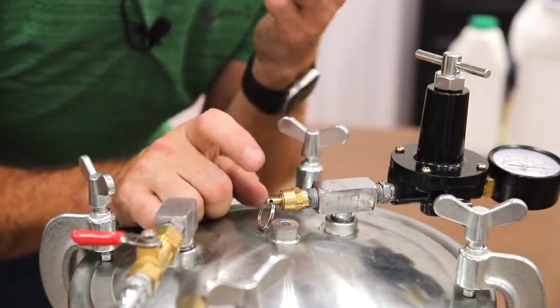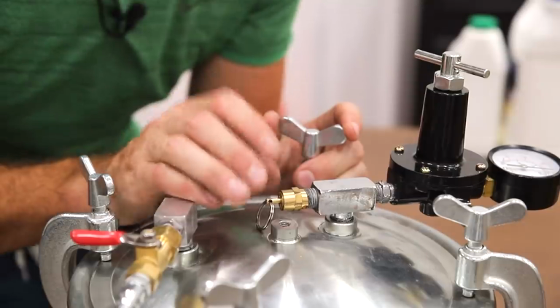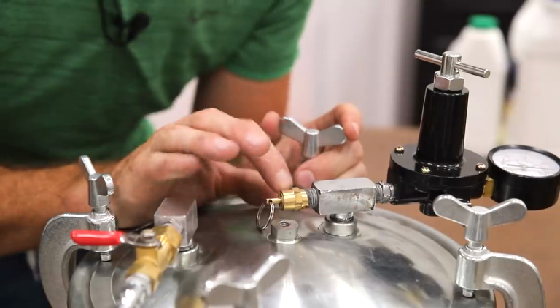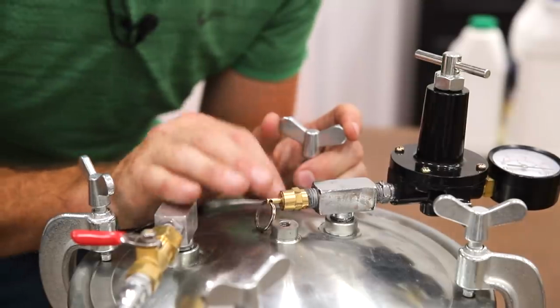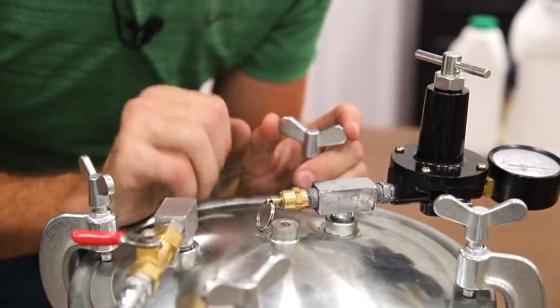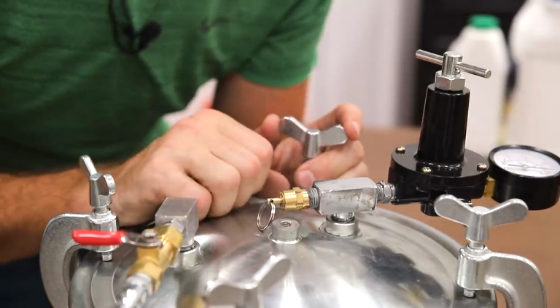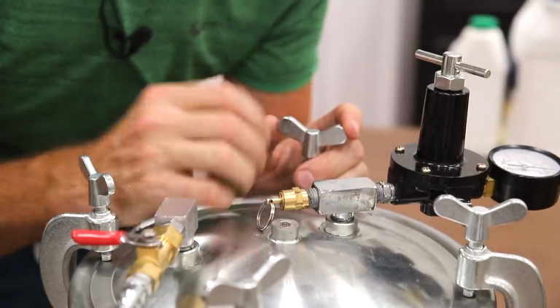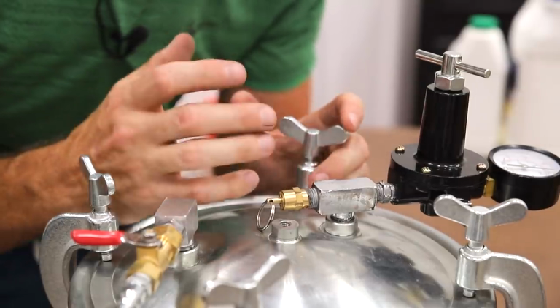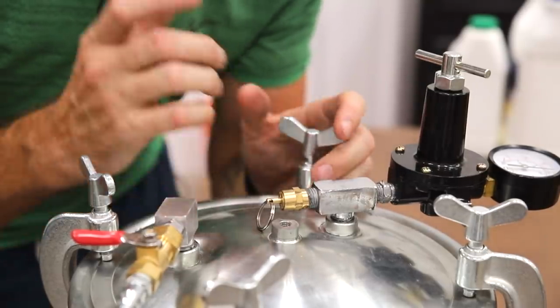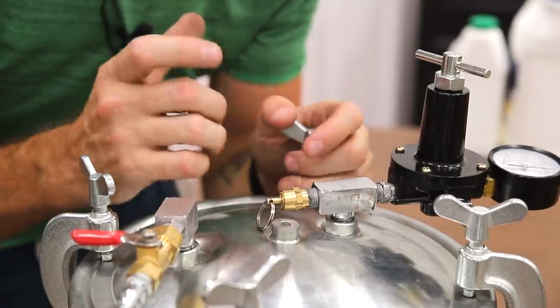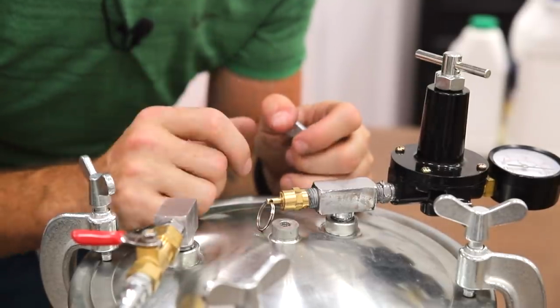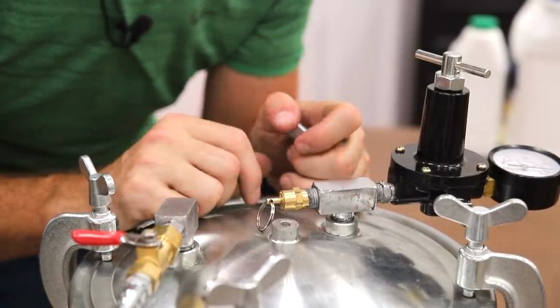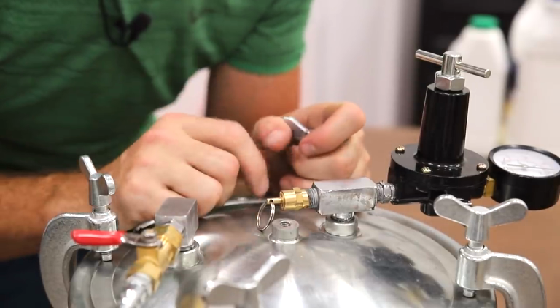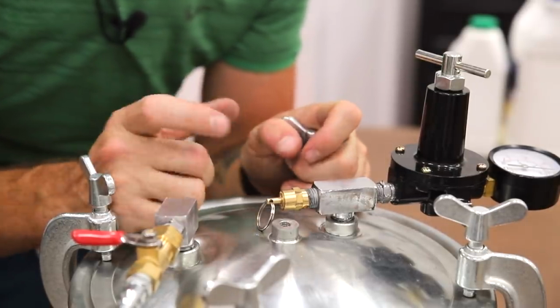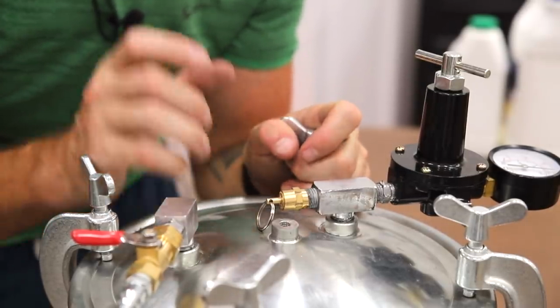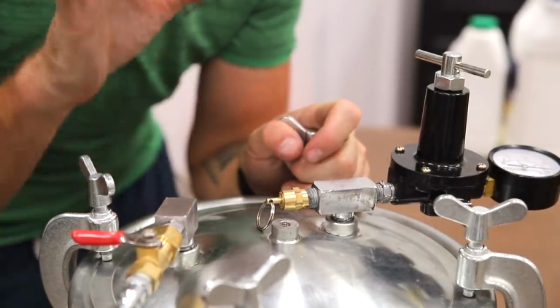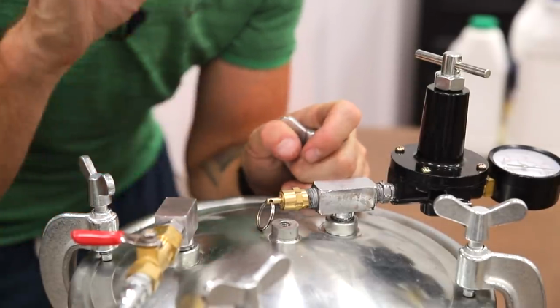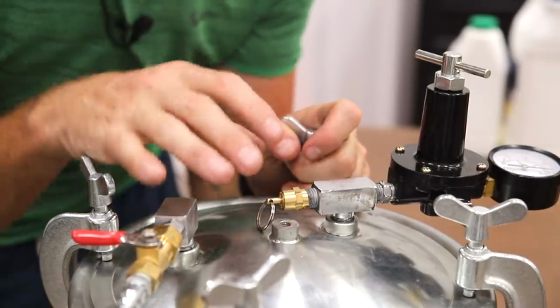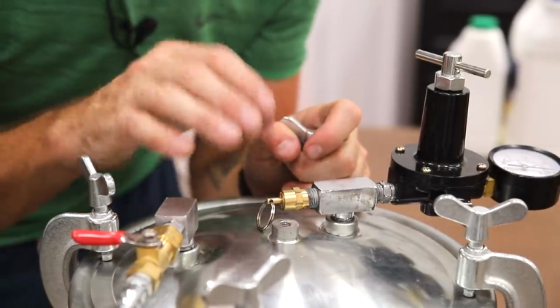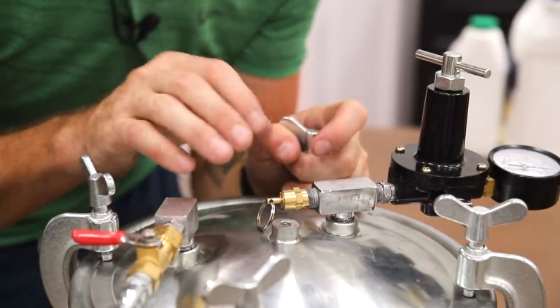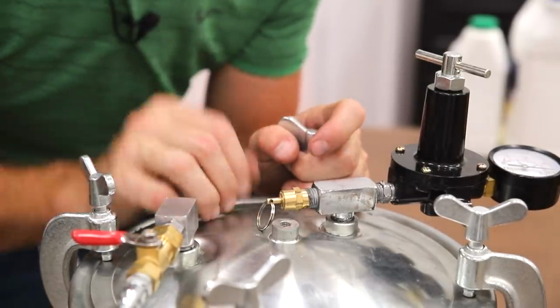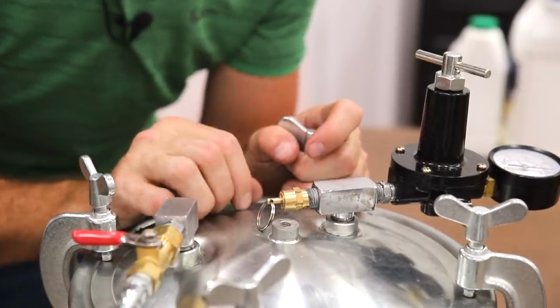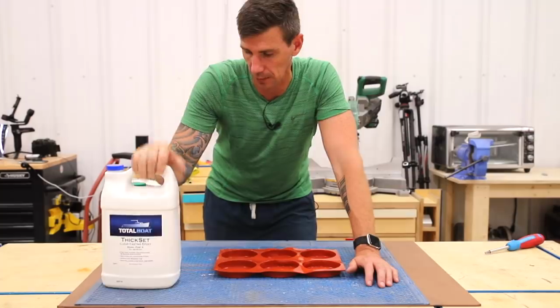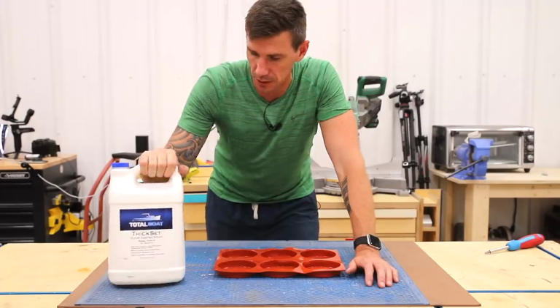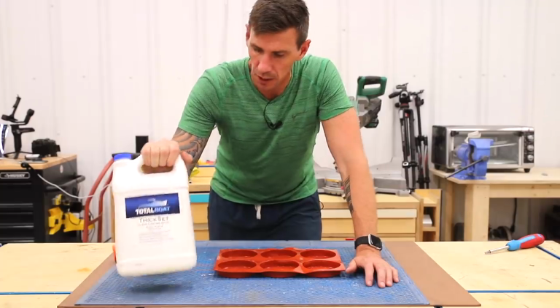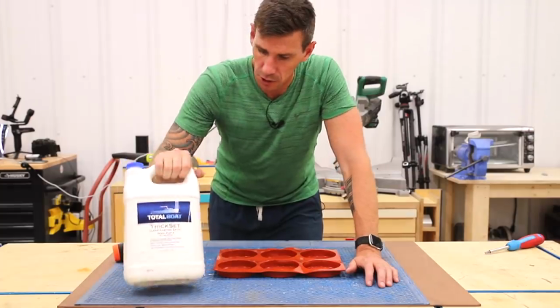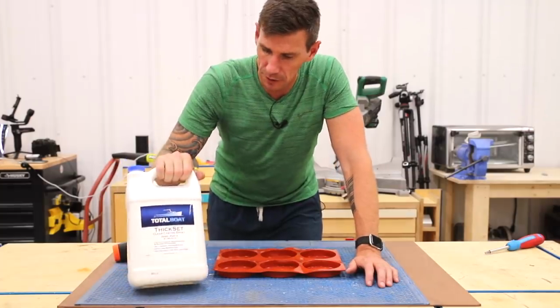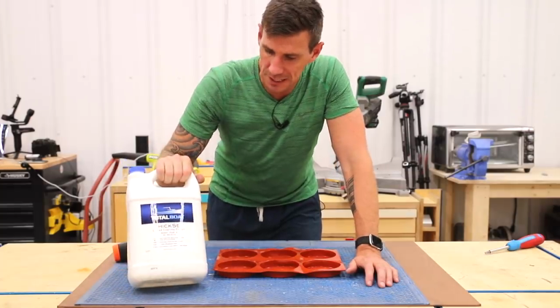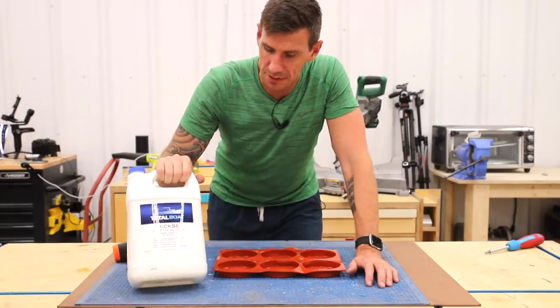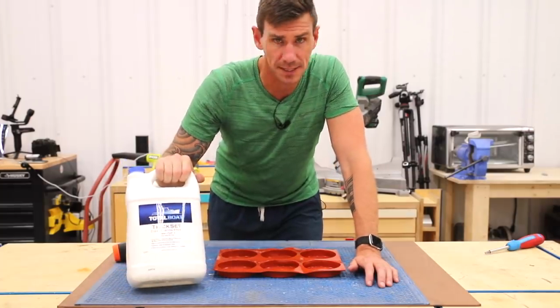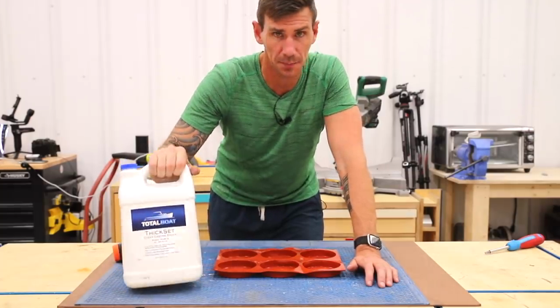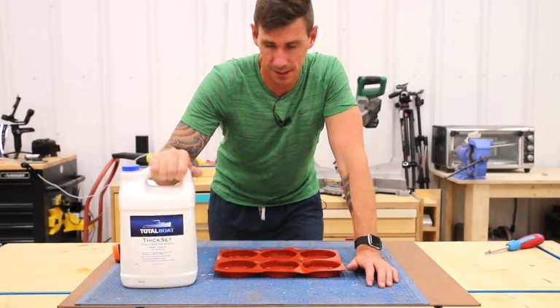We'll get that replaced and then we can do the first test casting with the epoxy in the pressure pot. I'm using TotalBoat's Thick Set epoxy.